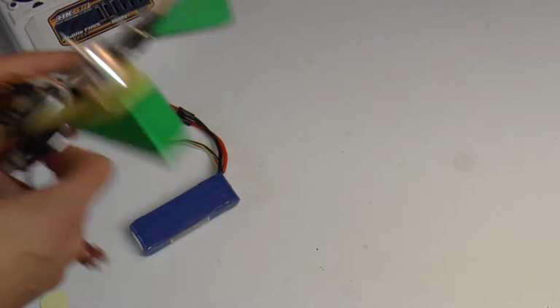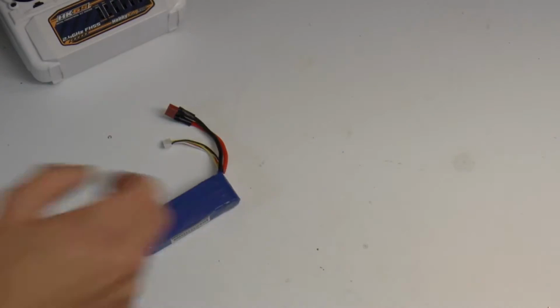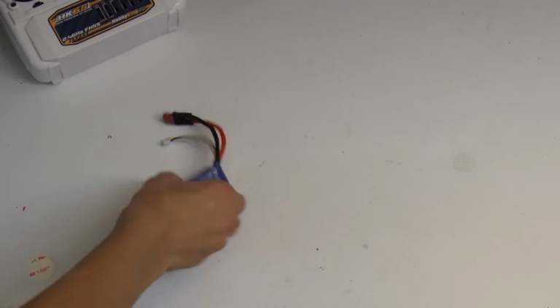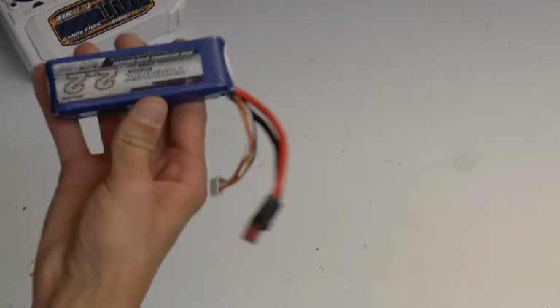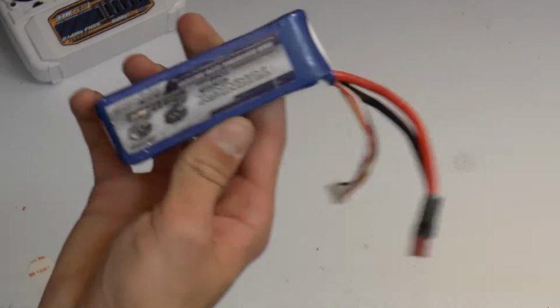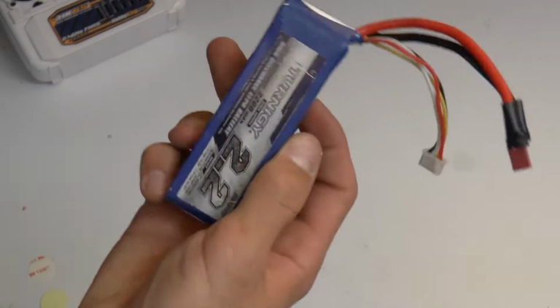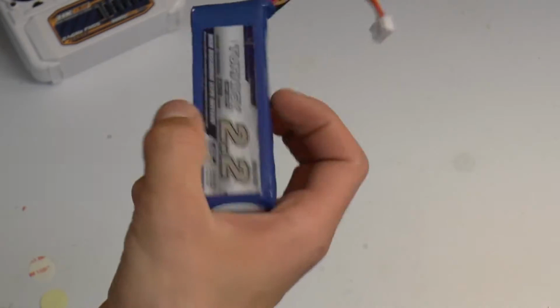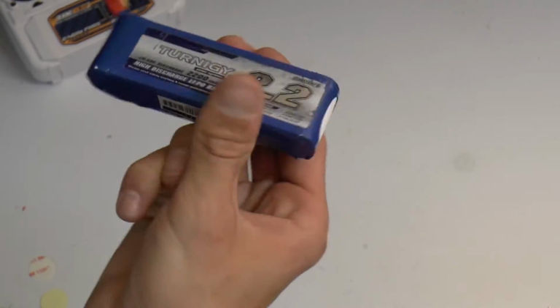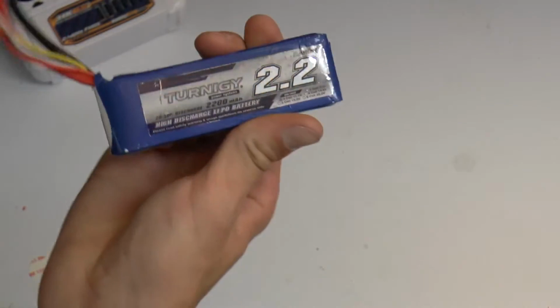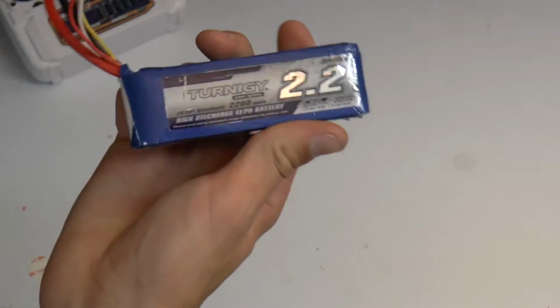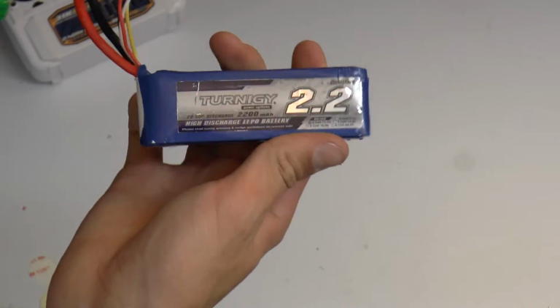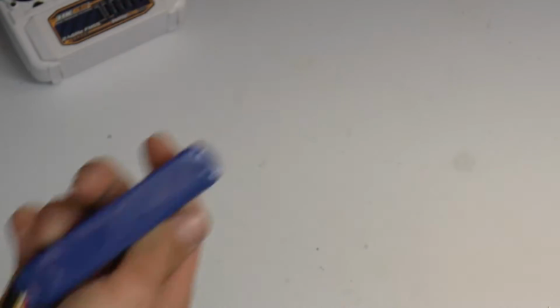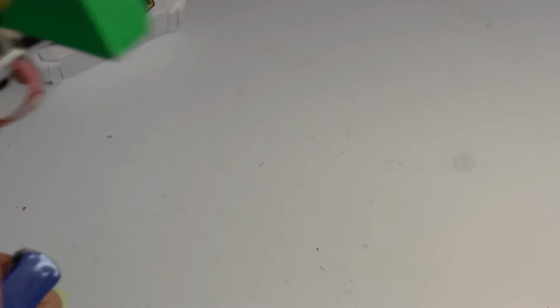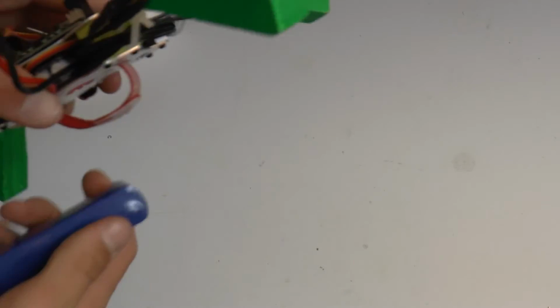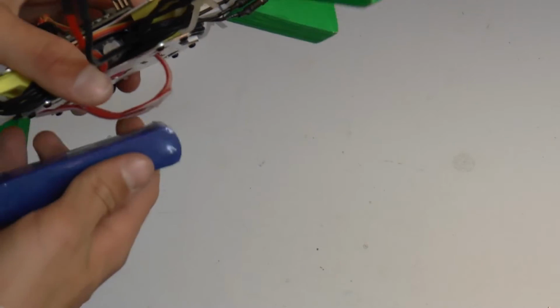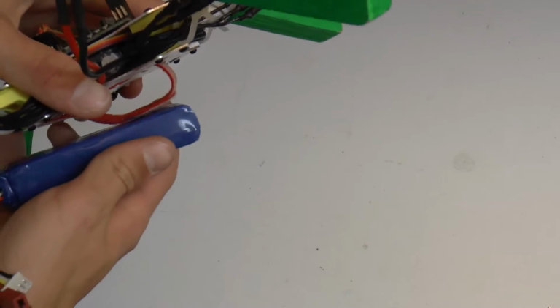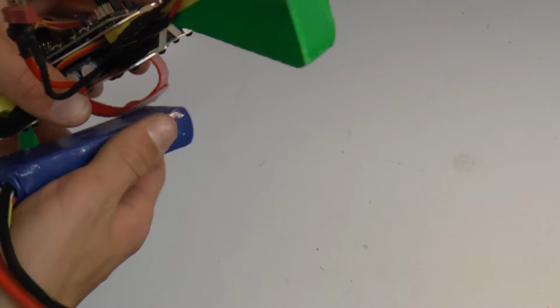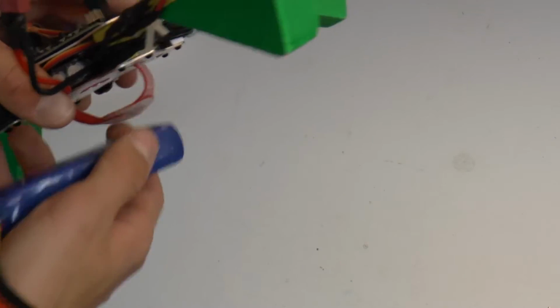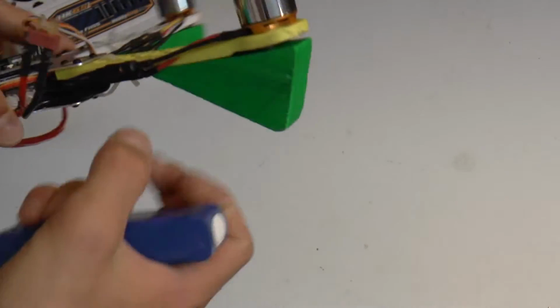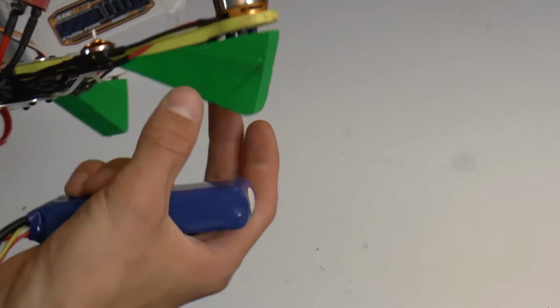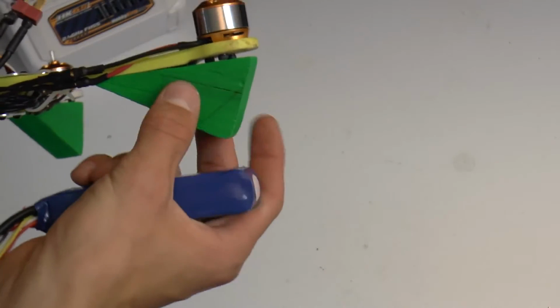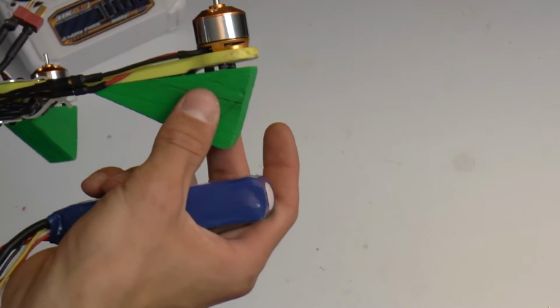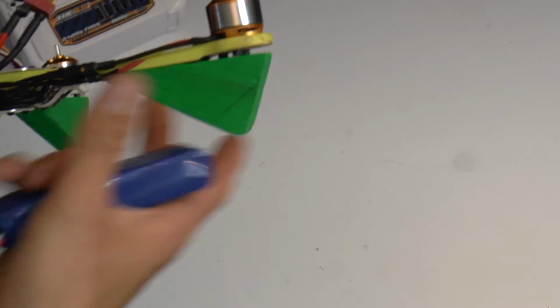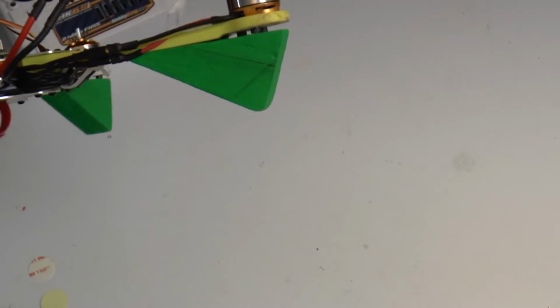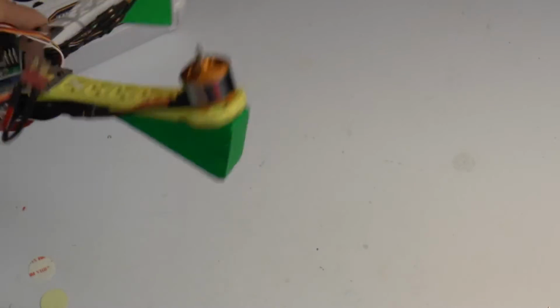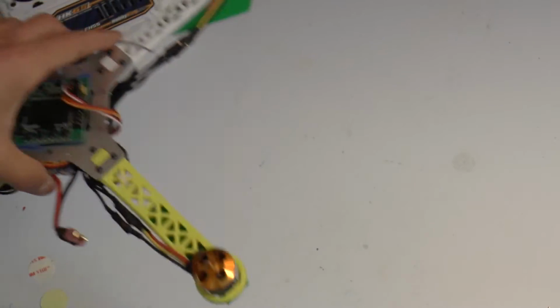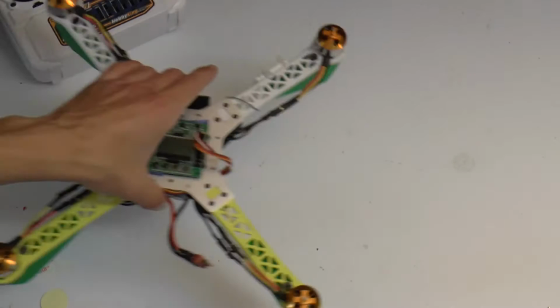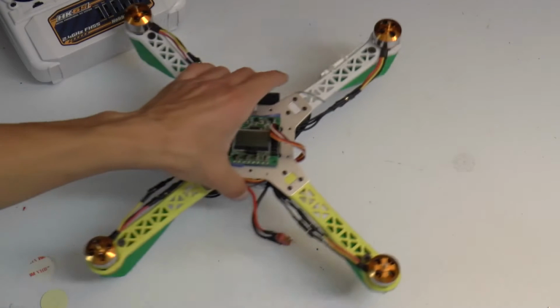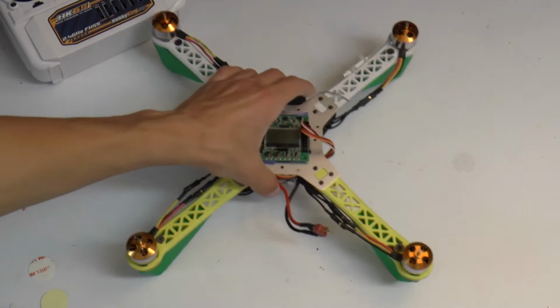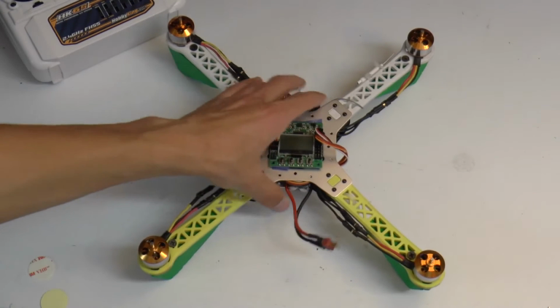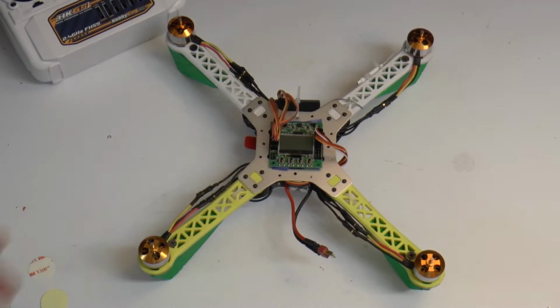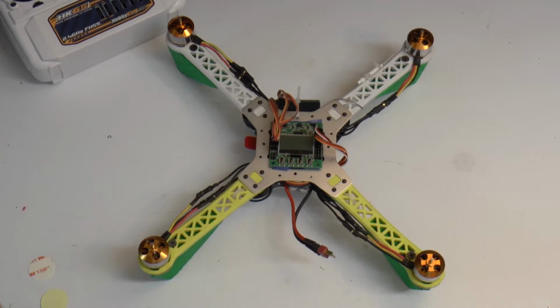Also, when using the Turnagy 2200 mAh 3S LiPo, it would actually rub, so we built up these blocks here so that it would sit properly.